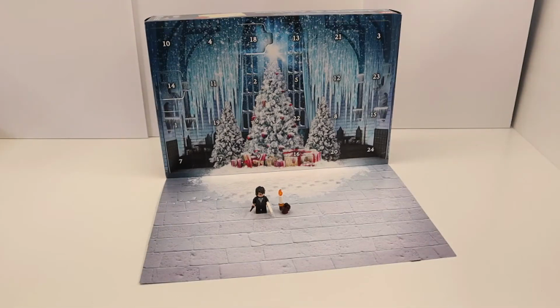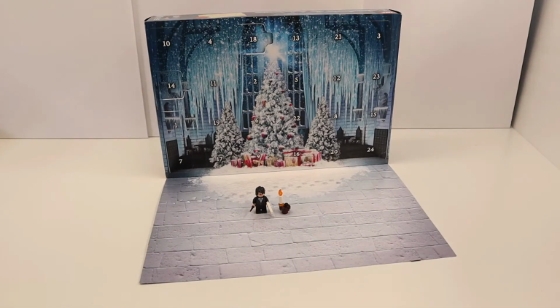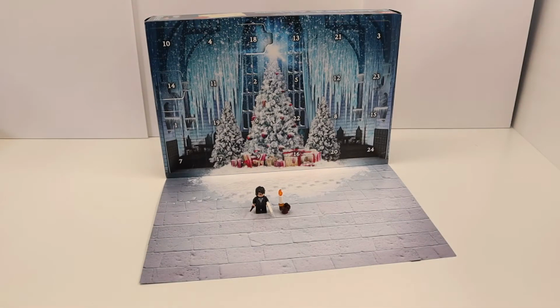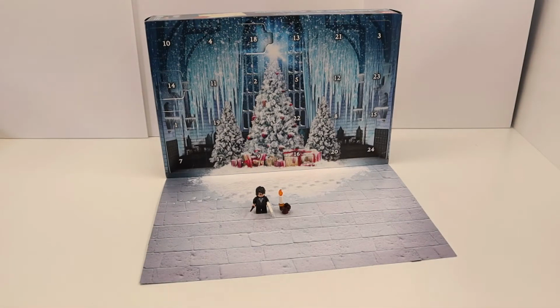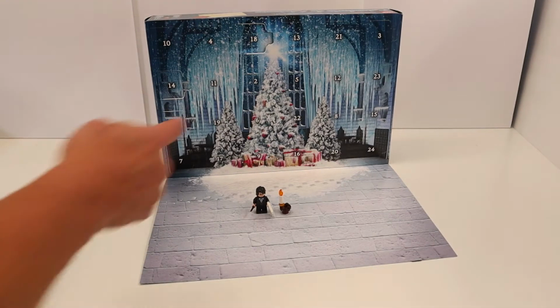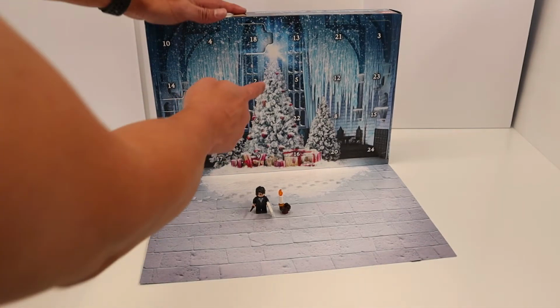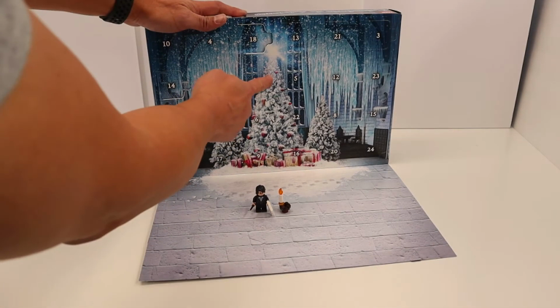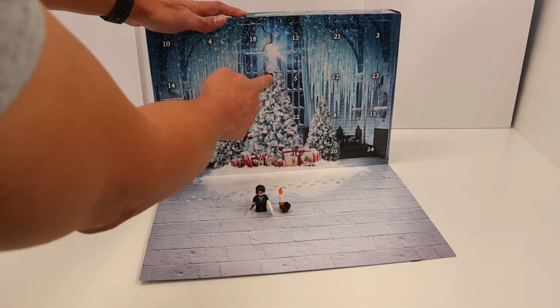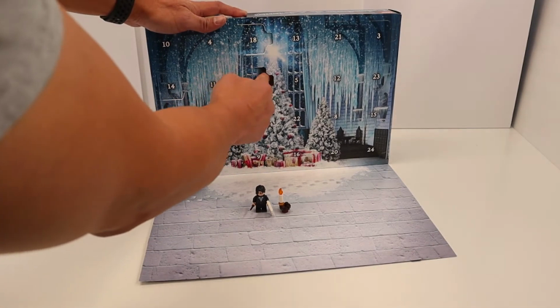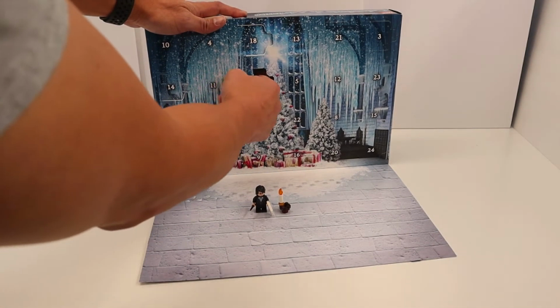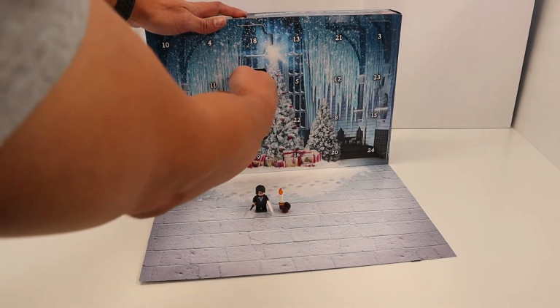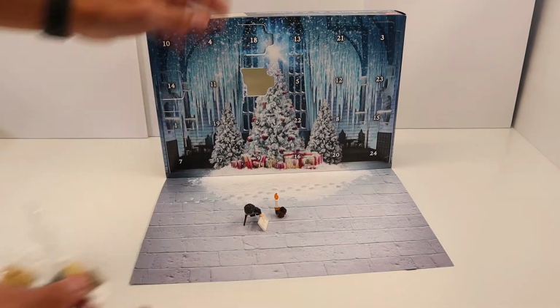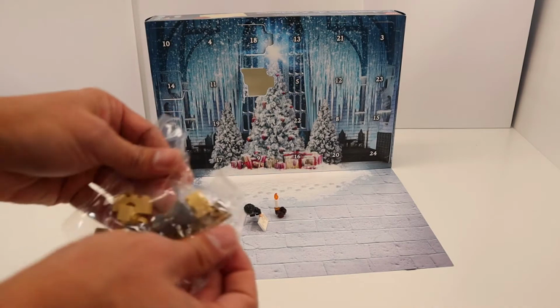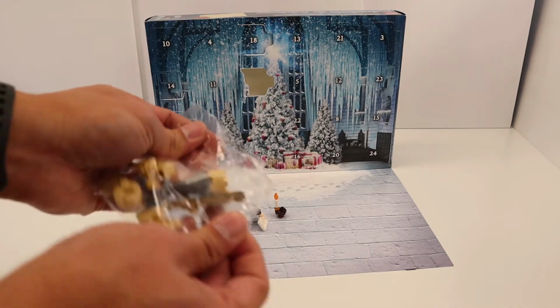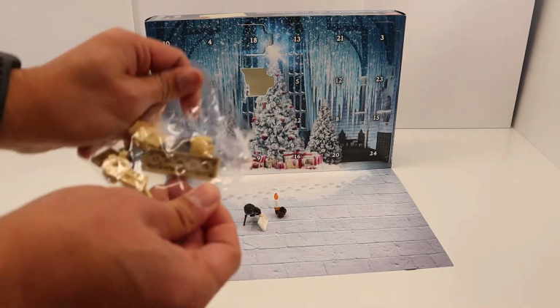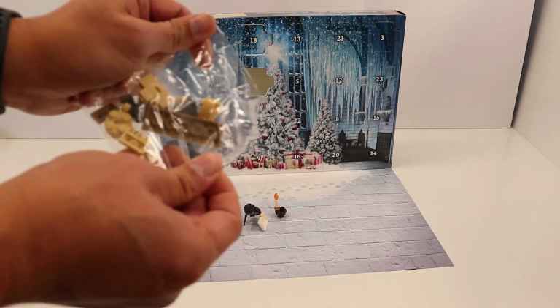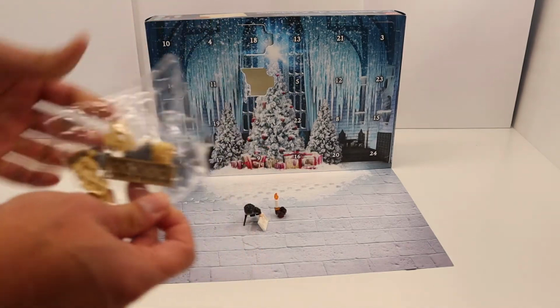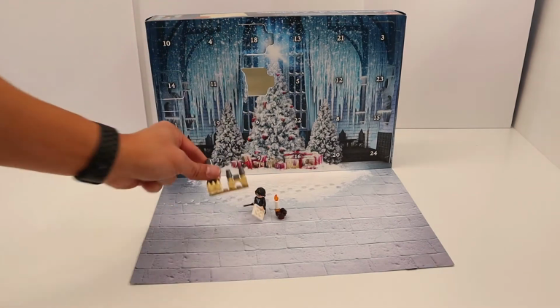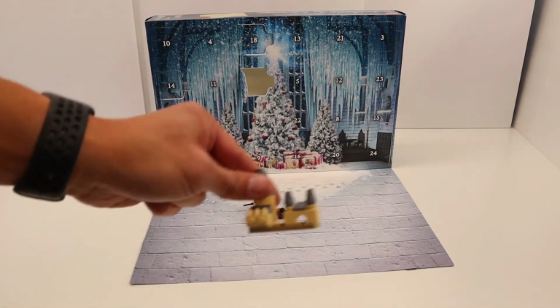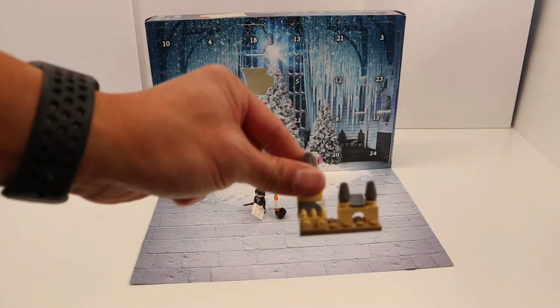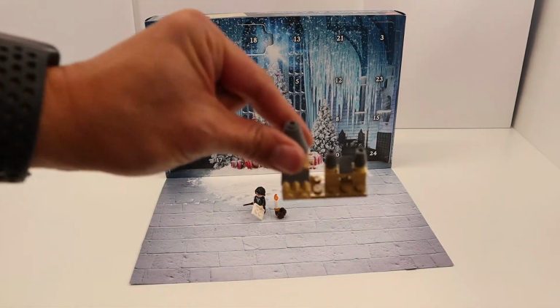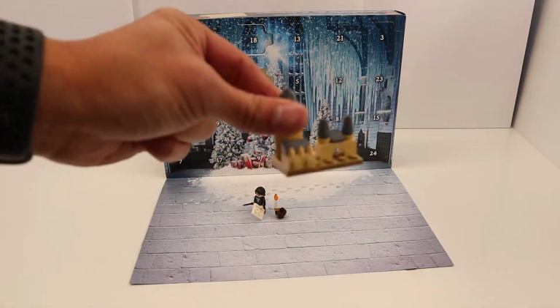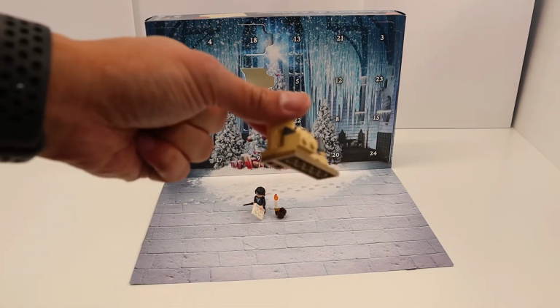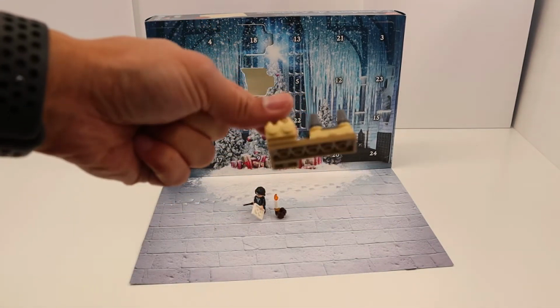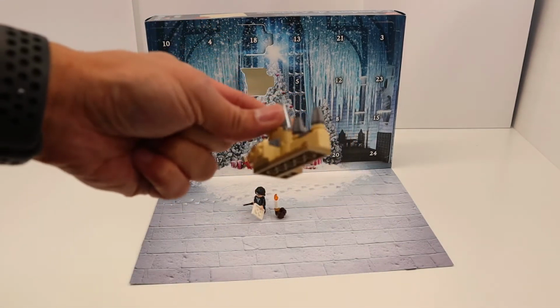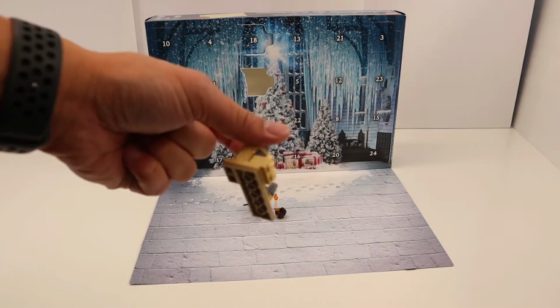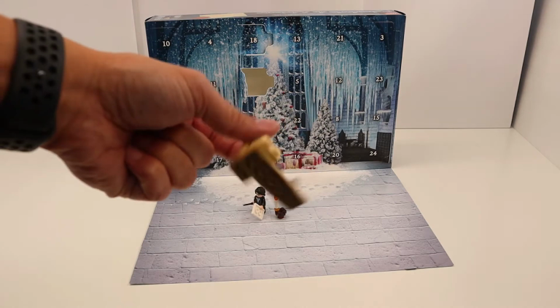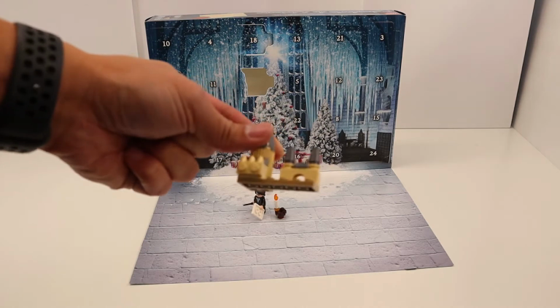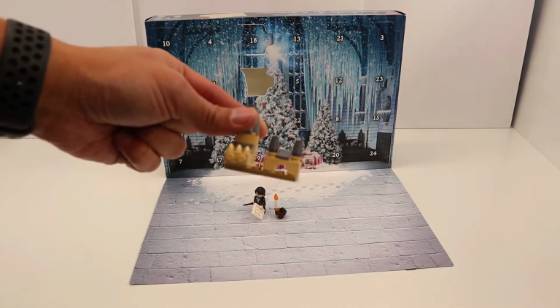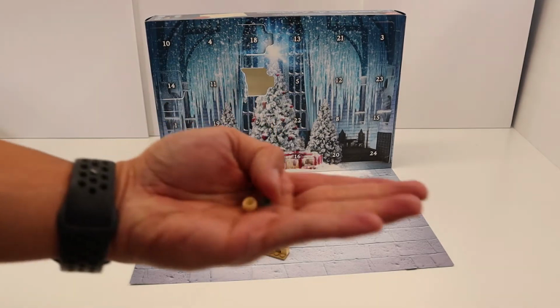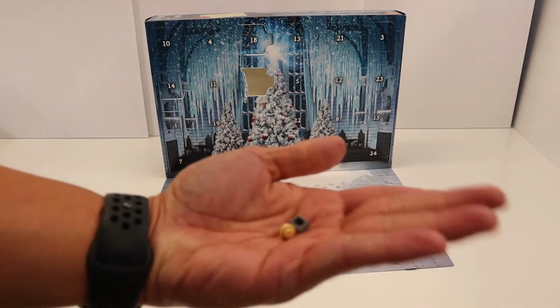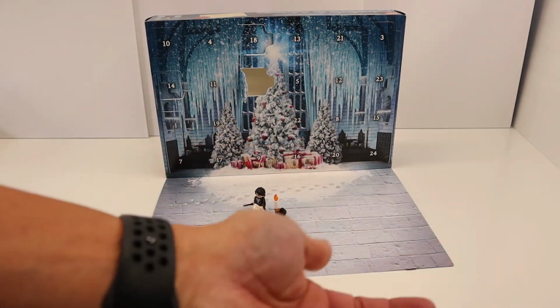Harry Potter day two. It looks like it's a mini build or something. It's just a micro build of I guess the Hogwarts castle or school. Comes with two extra little pieces.